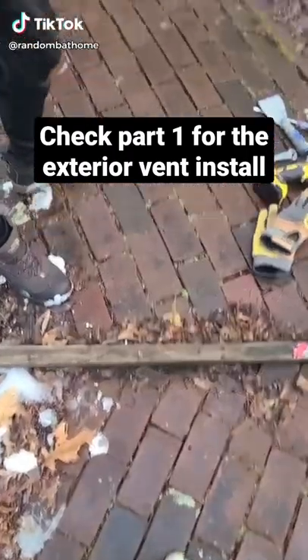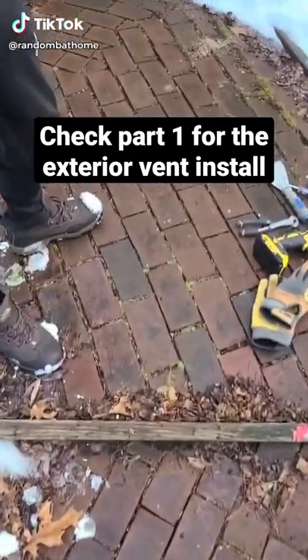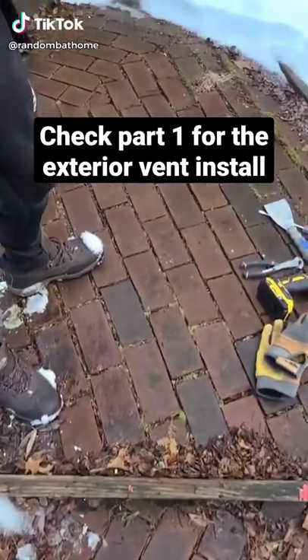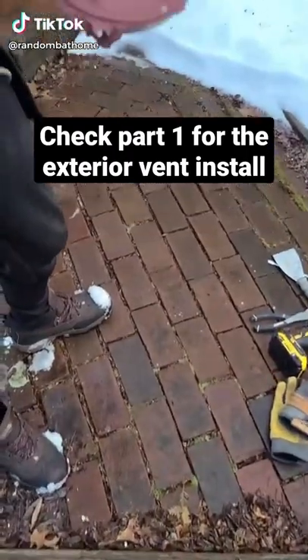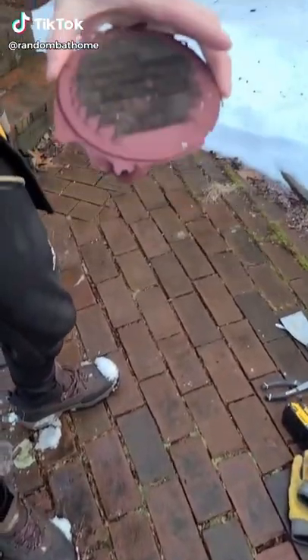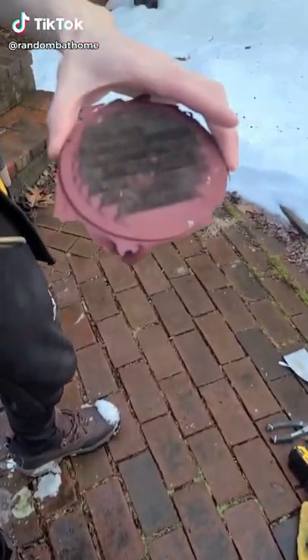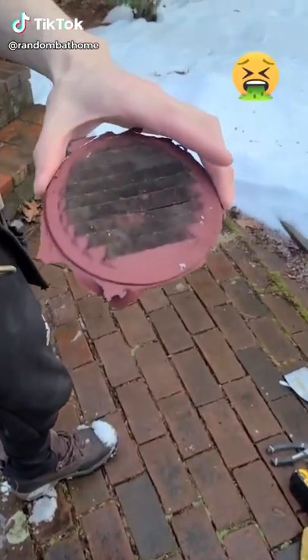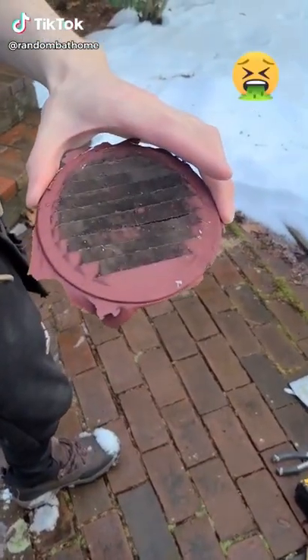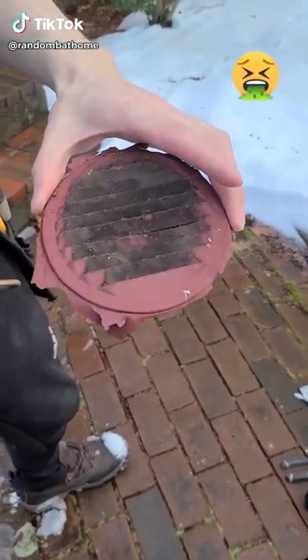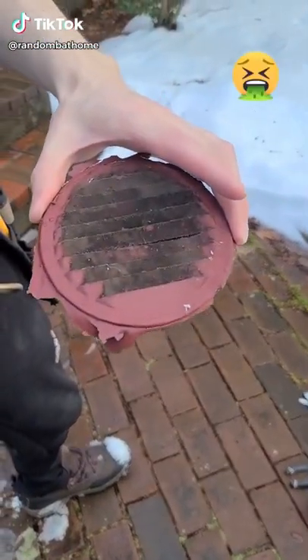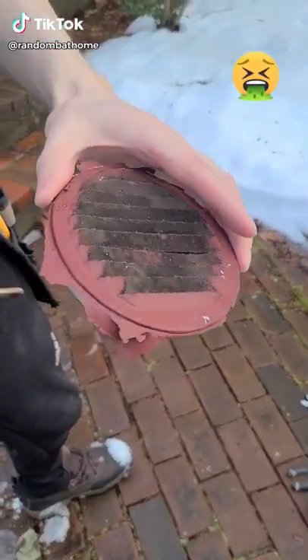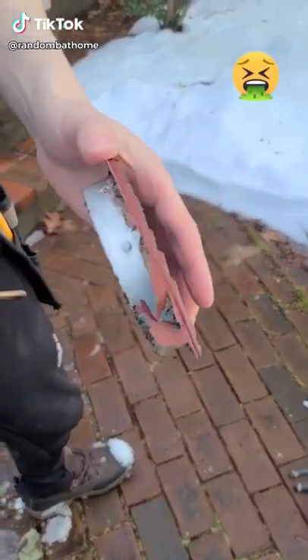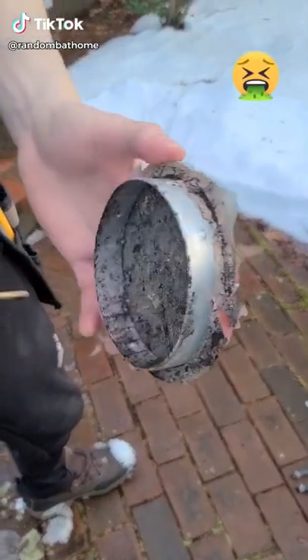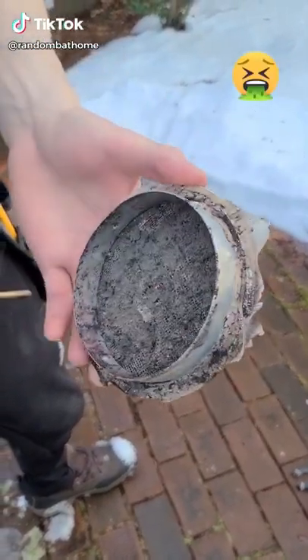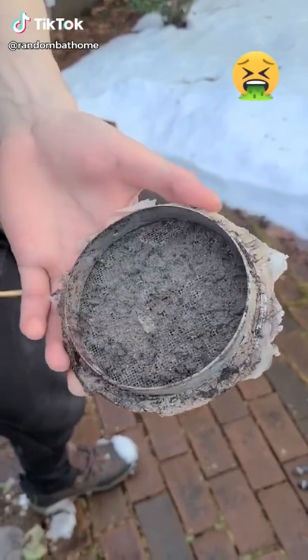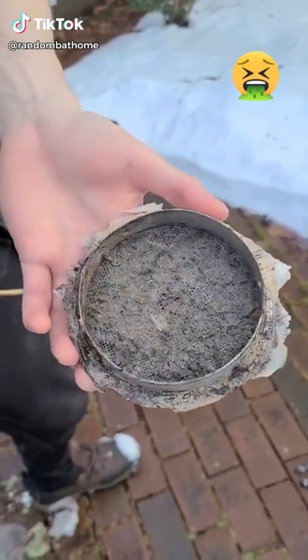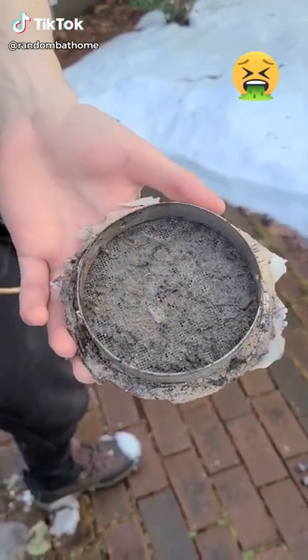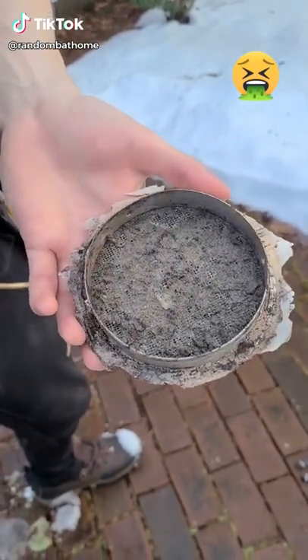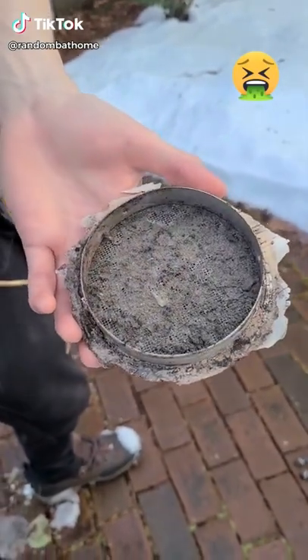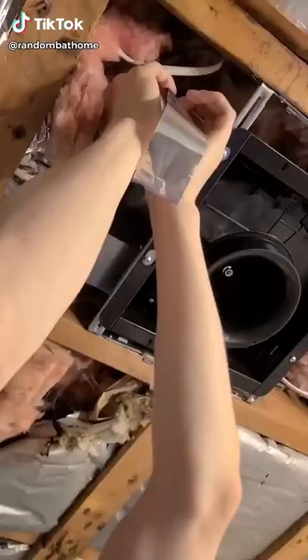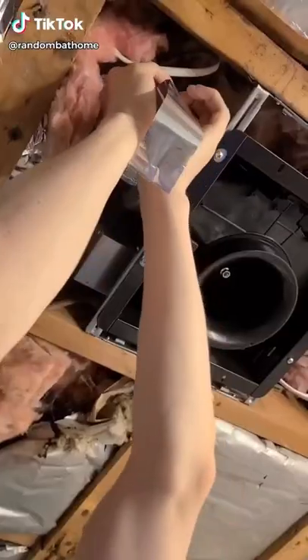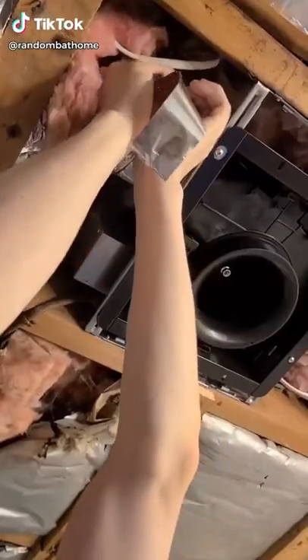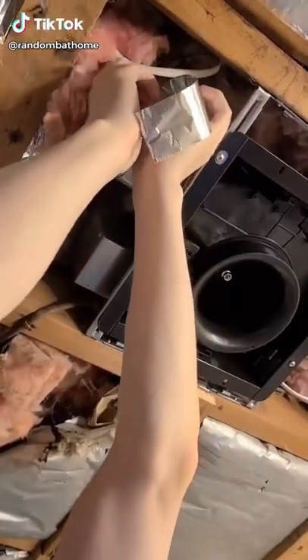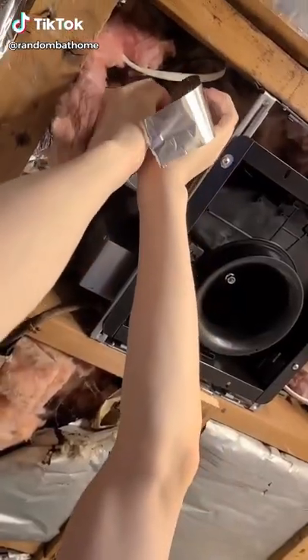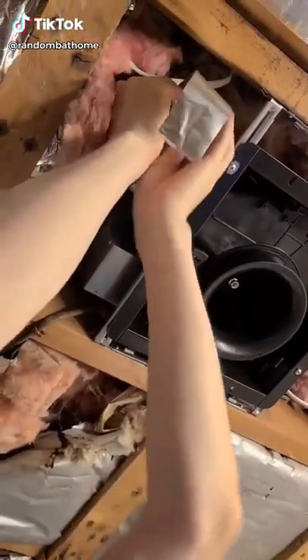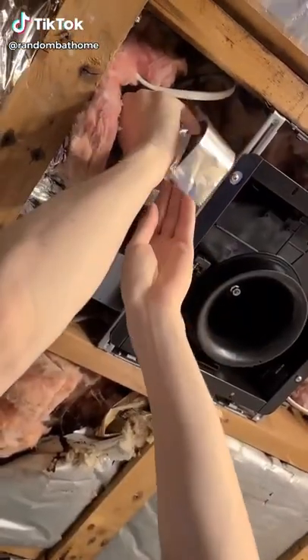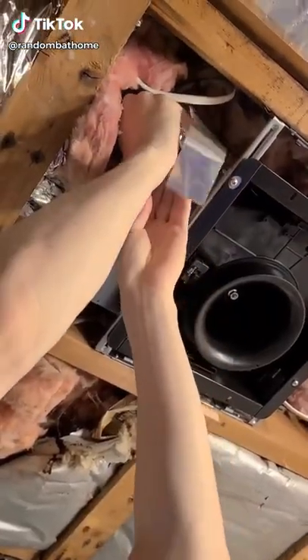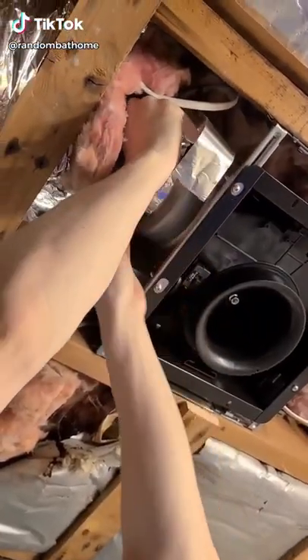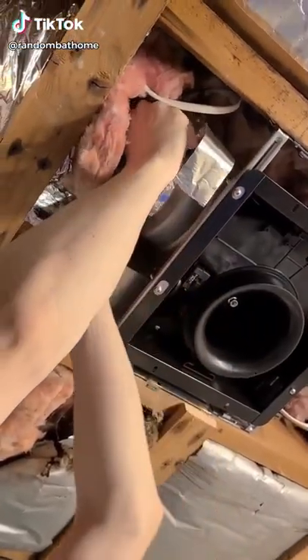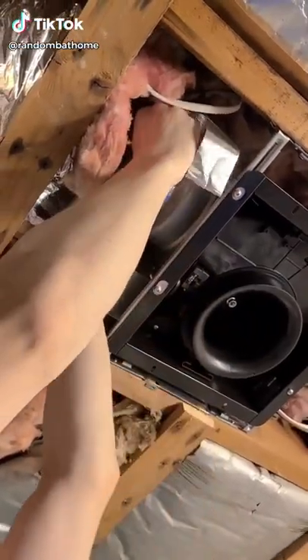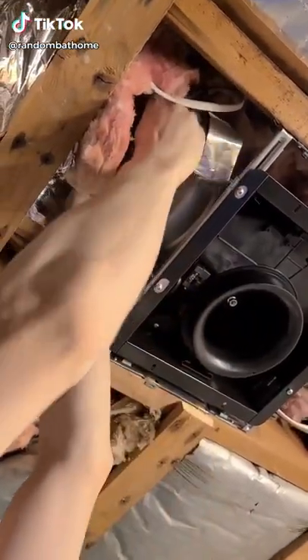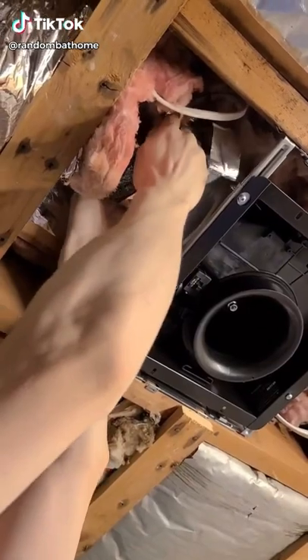I want you all to please marvel at how disgusting the previous outside cover was. Absolutely horrendous — that's probably part of the reason why our fan did not work.